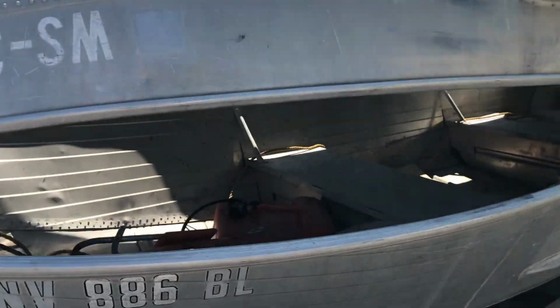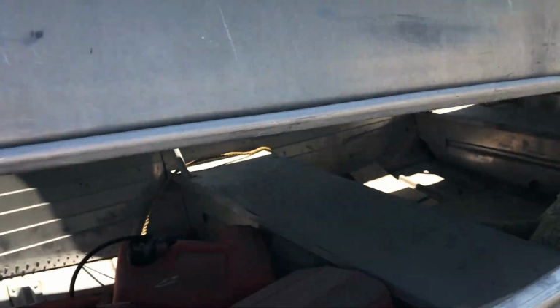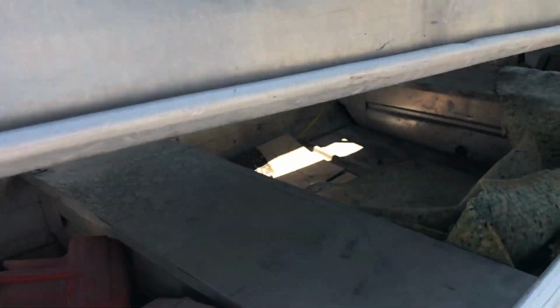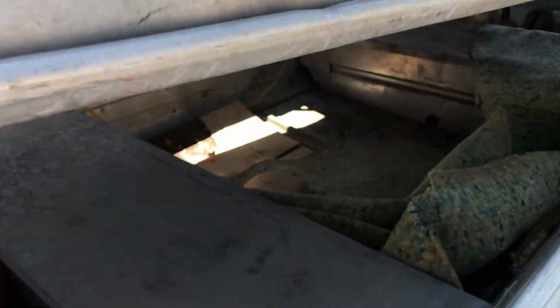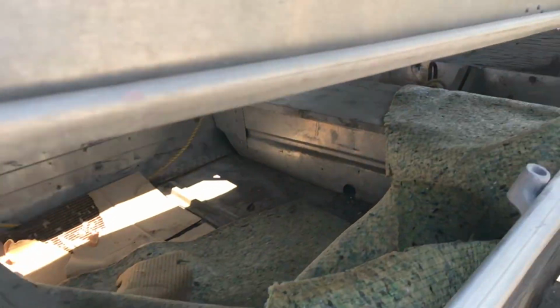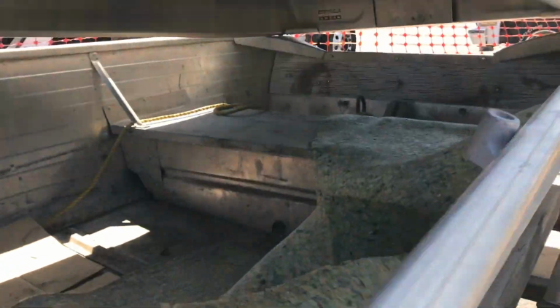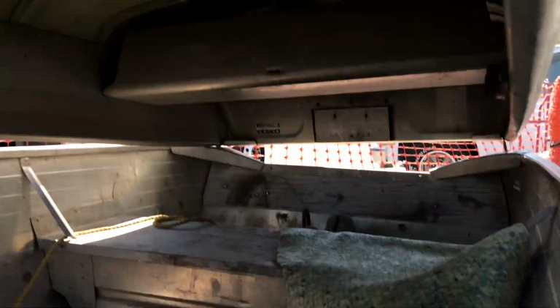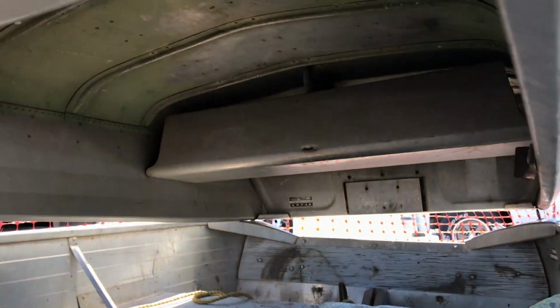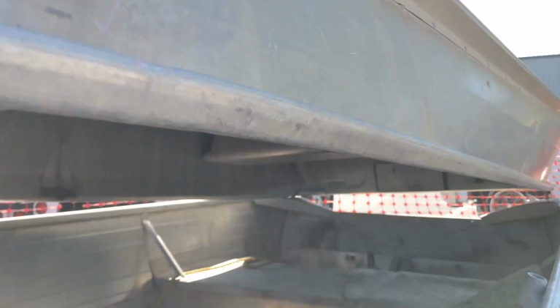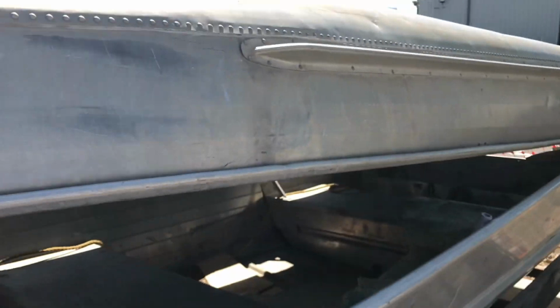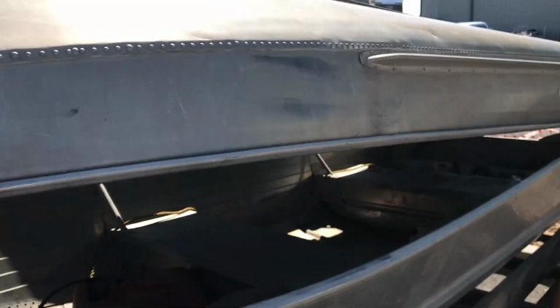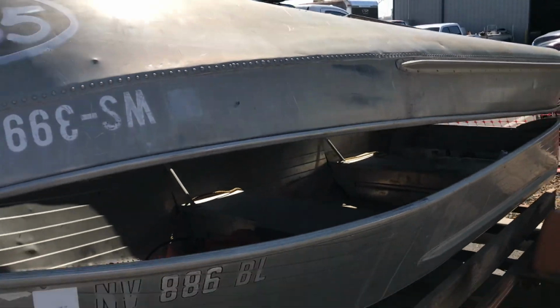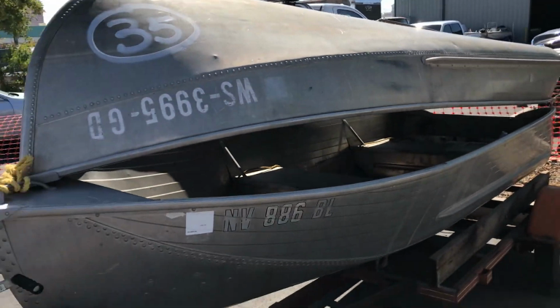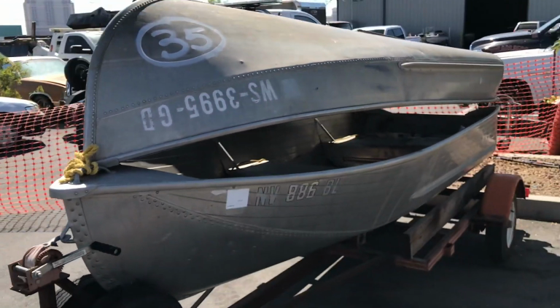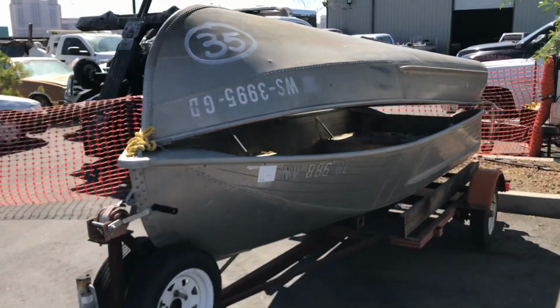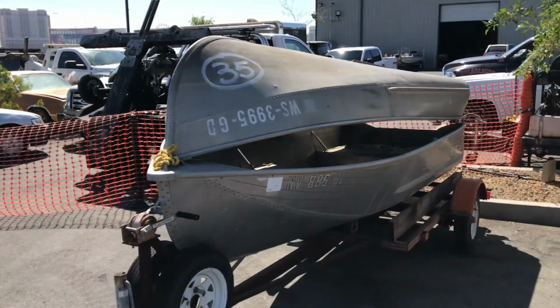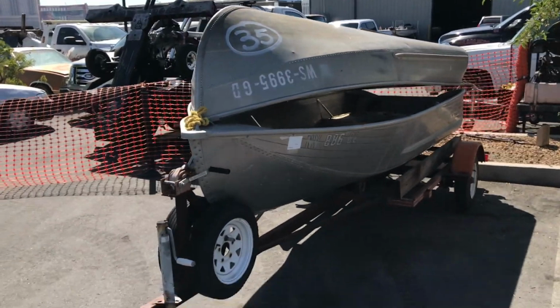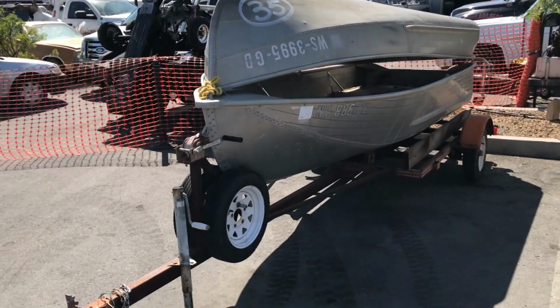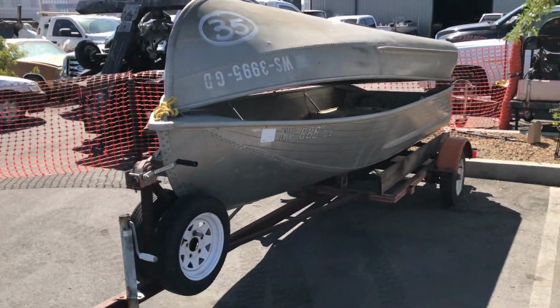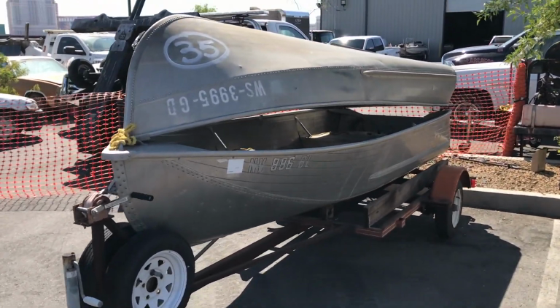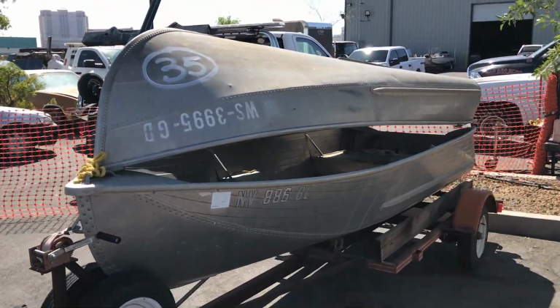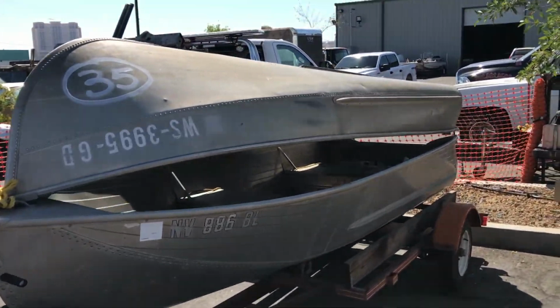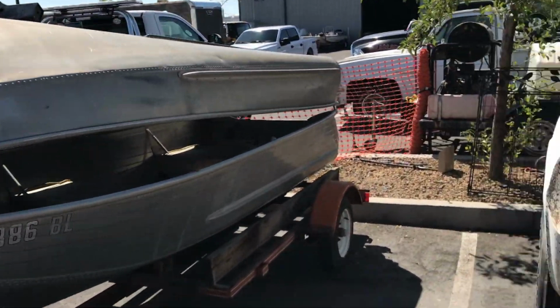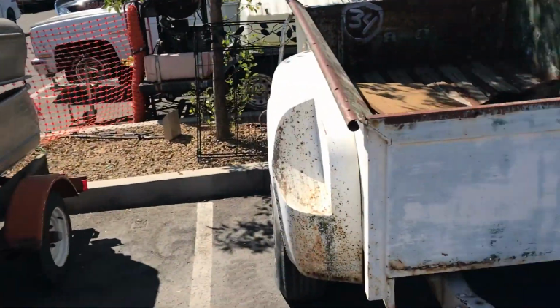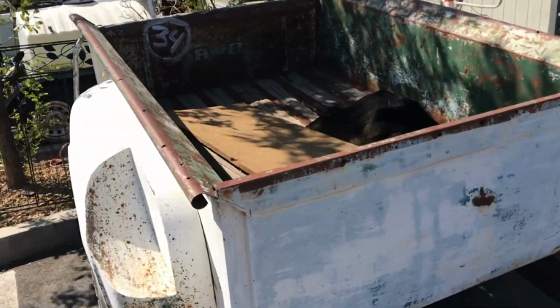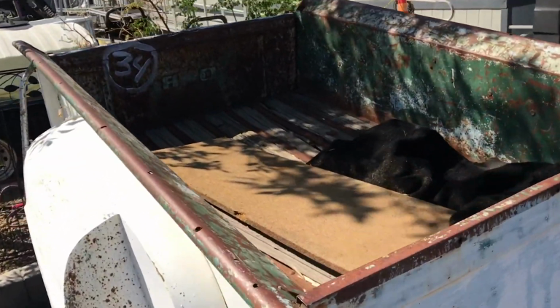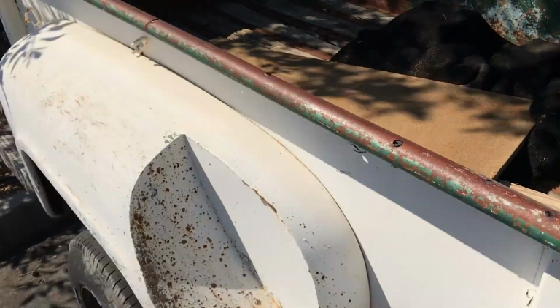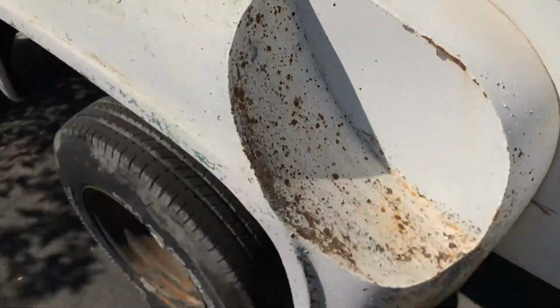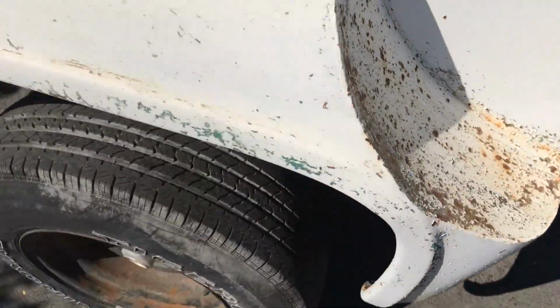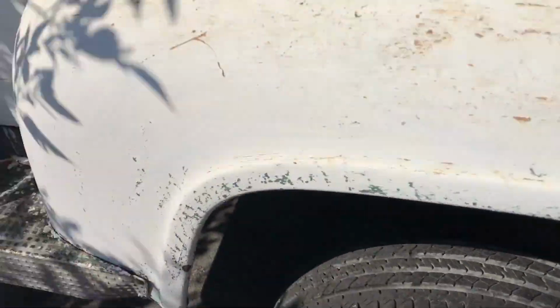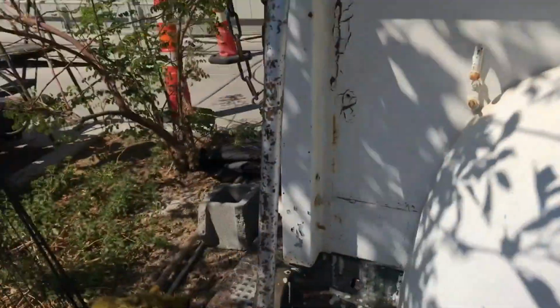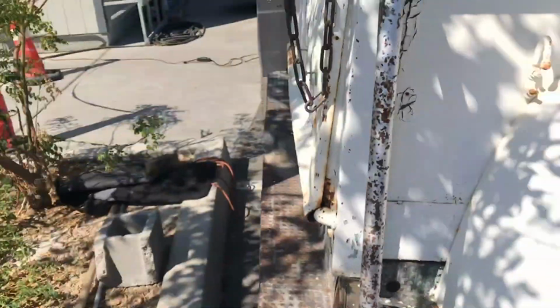We can go catch some crawfish — we got two boats actually. This thing is going to go for like 25 bucks, no lie. Got a little trailer you can haul stuff with — you can pop it right on the truck. Pretty old trailer but it's decent.